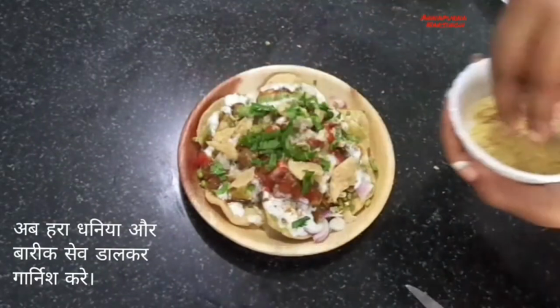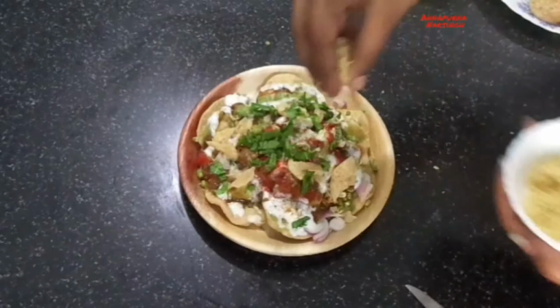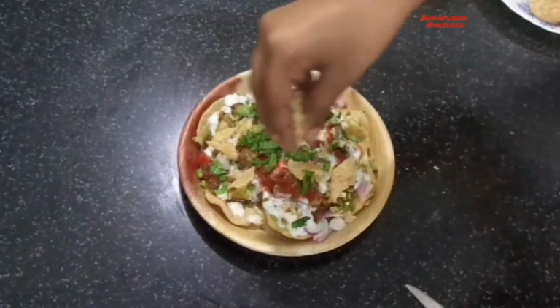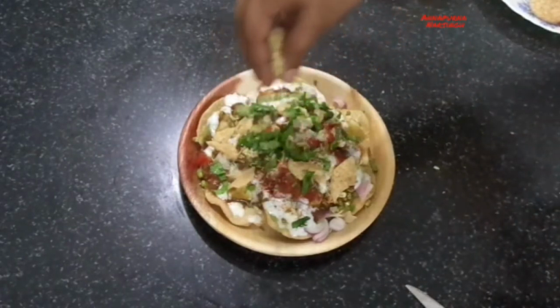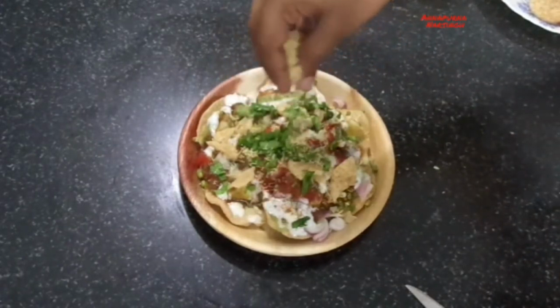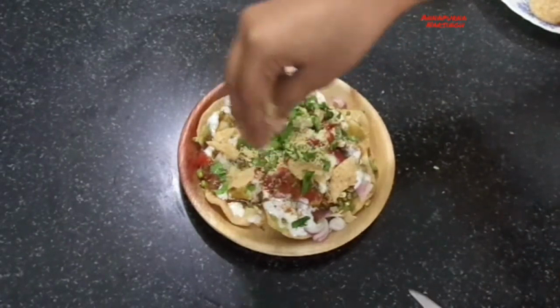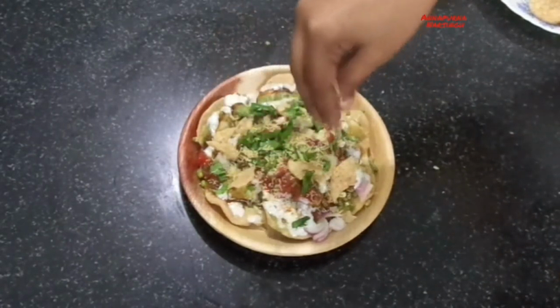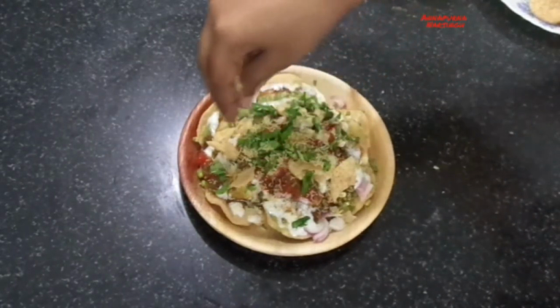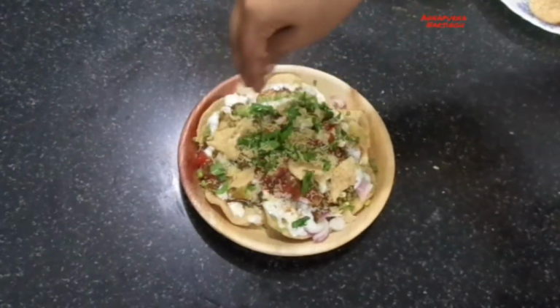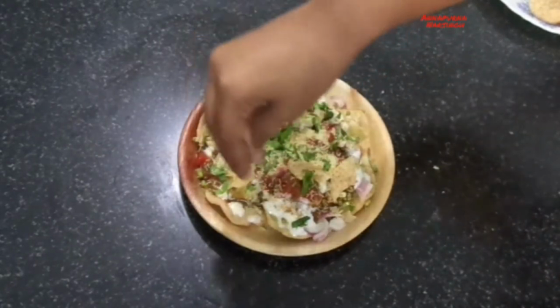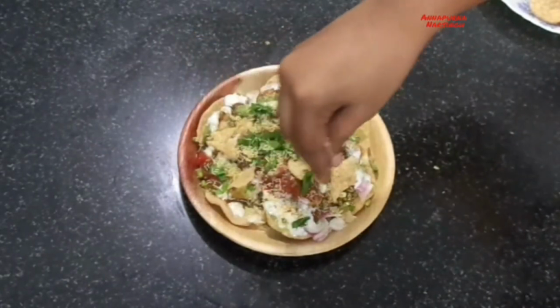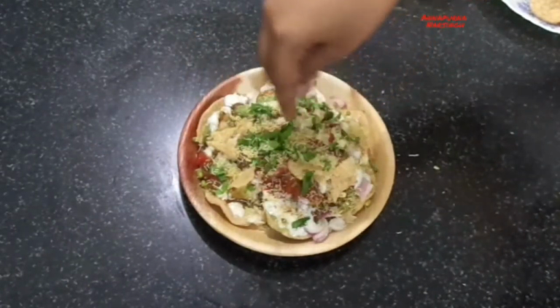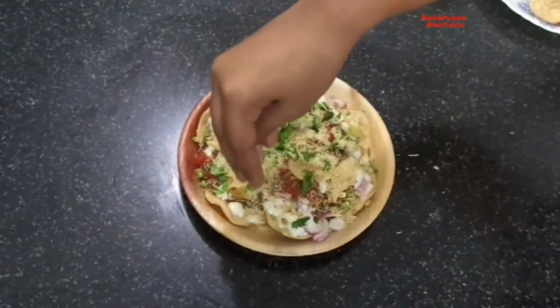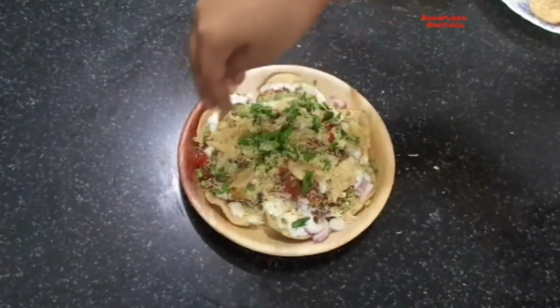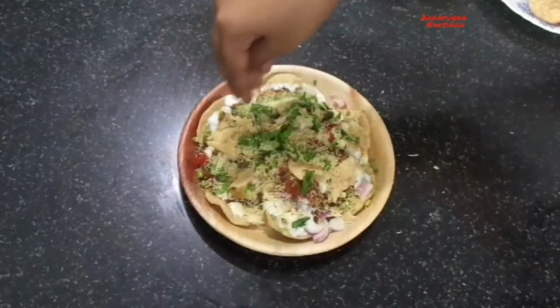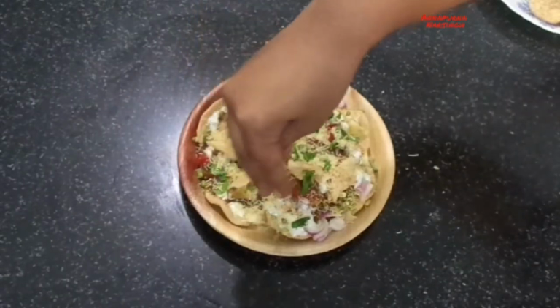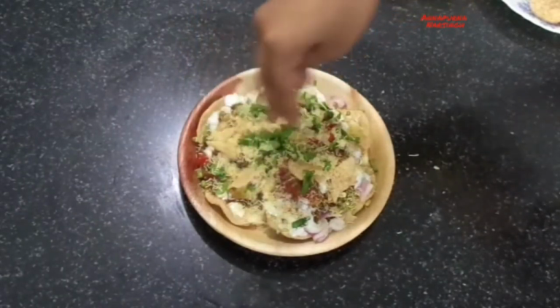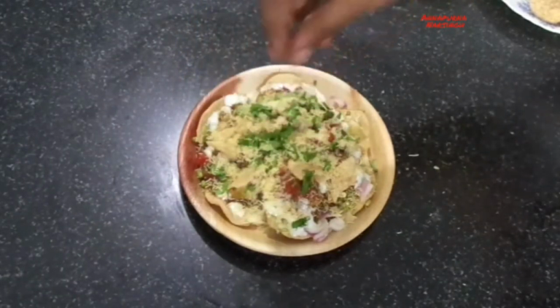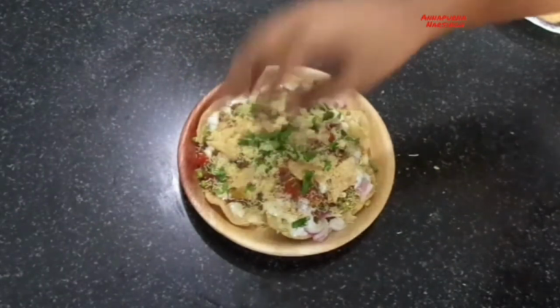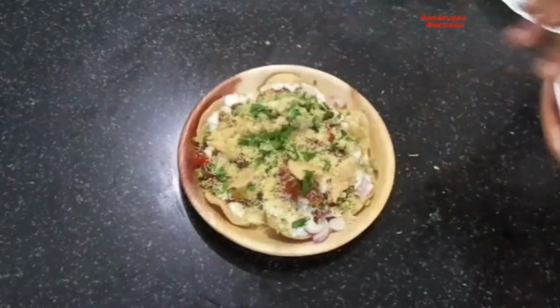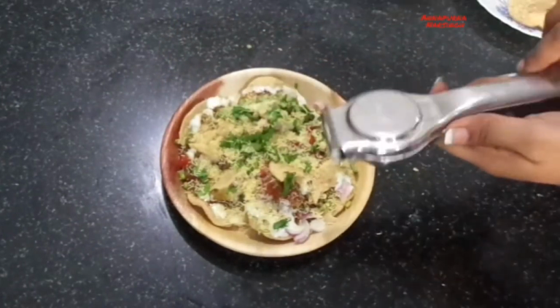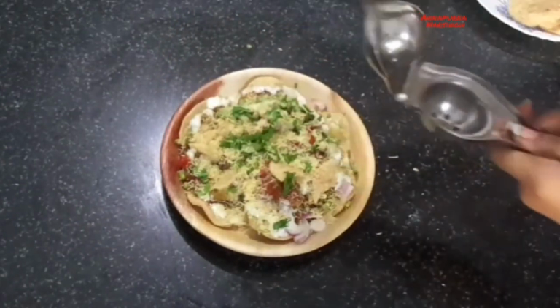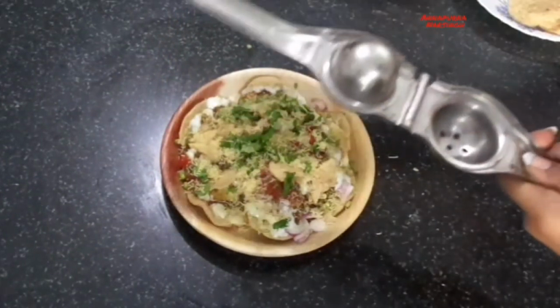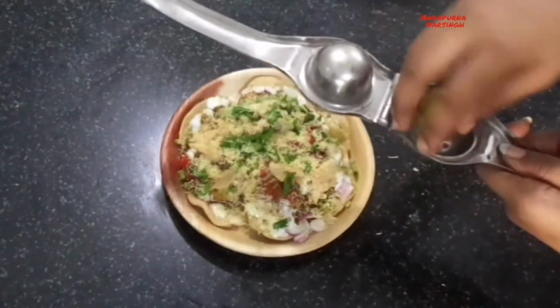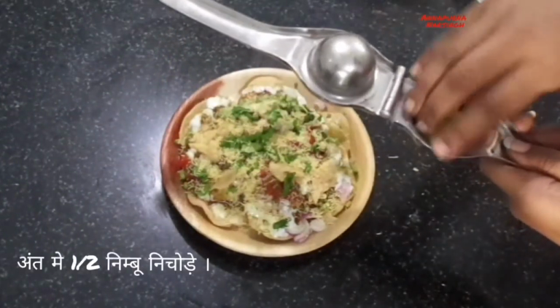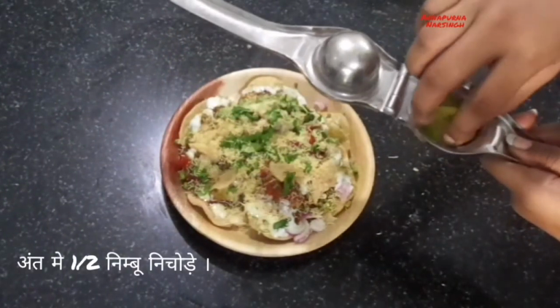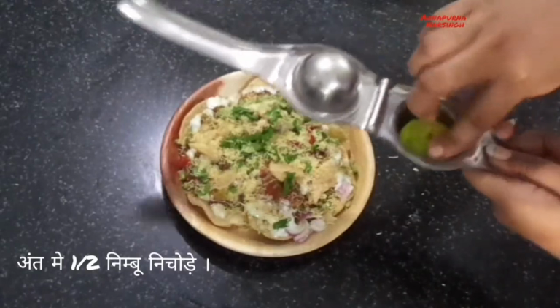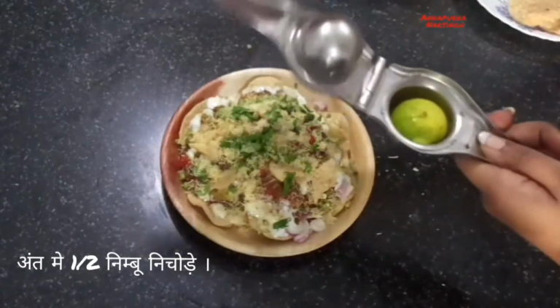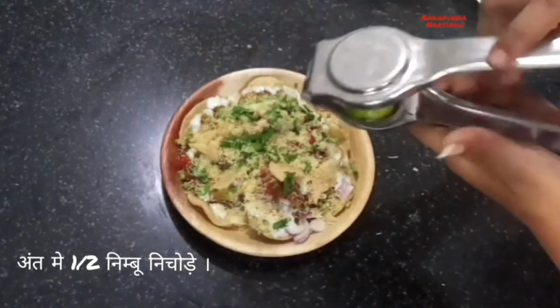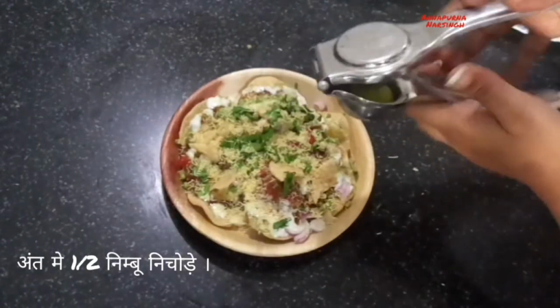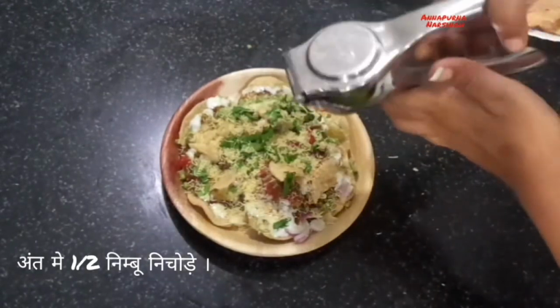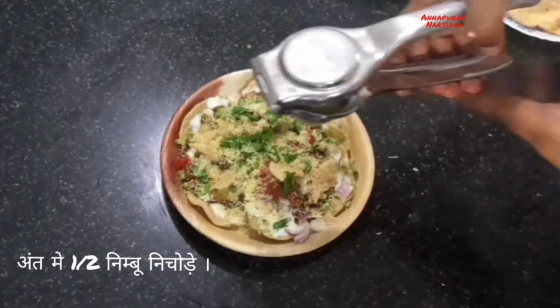If you make it at home it will be one hundred percent hygienic, healthy, and nutritious. After that take half a lemon and squeeze over the chaat. If you like tanginess, otherwise you can skip this.